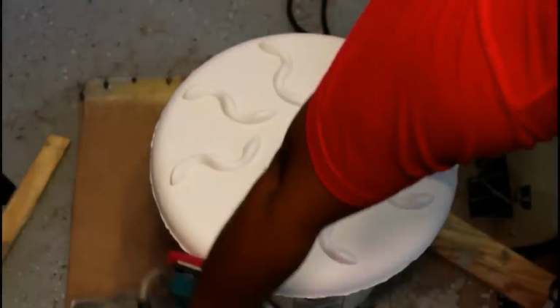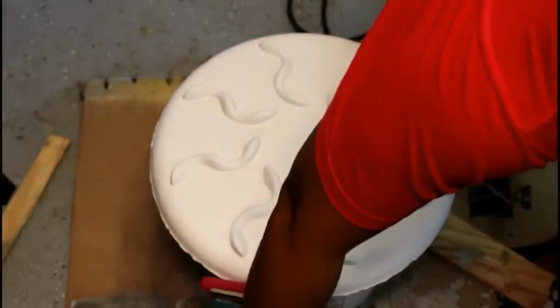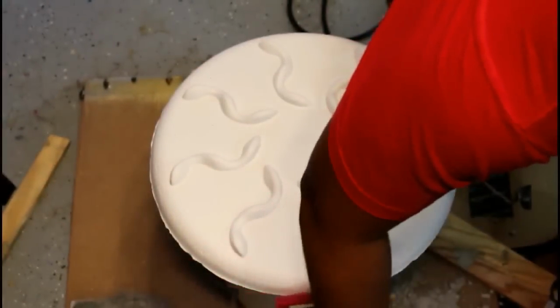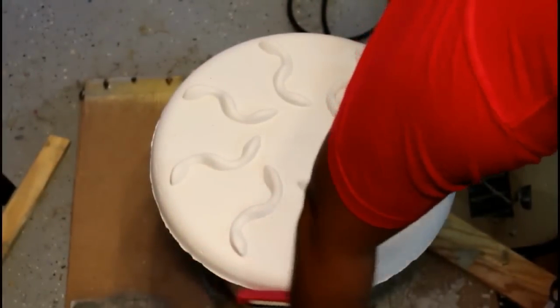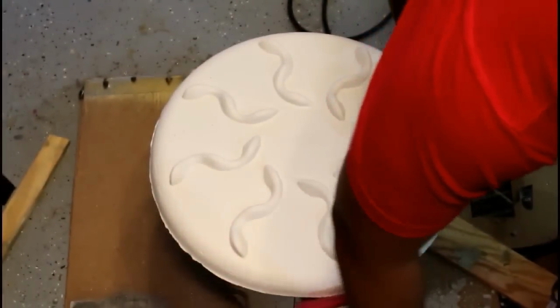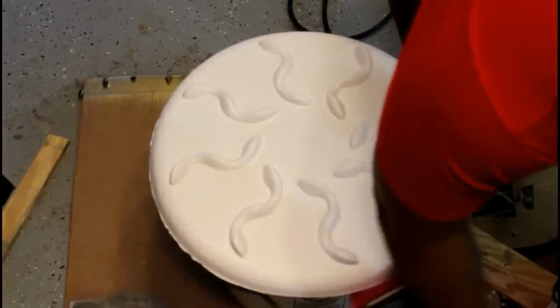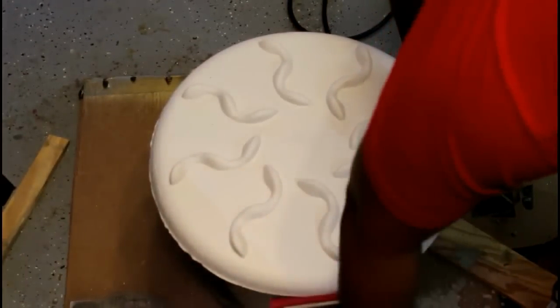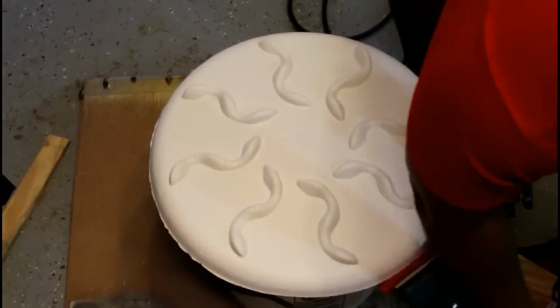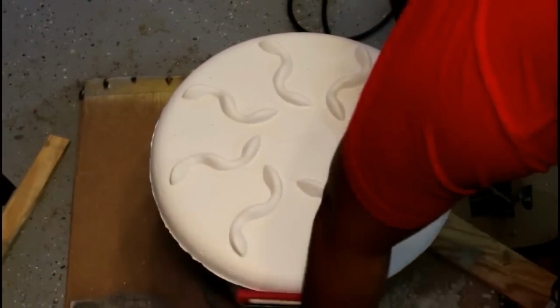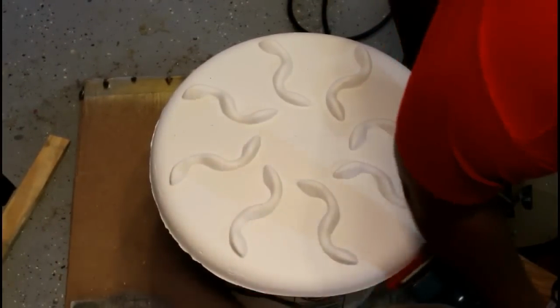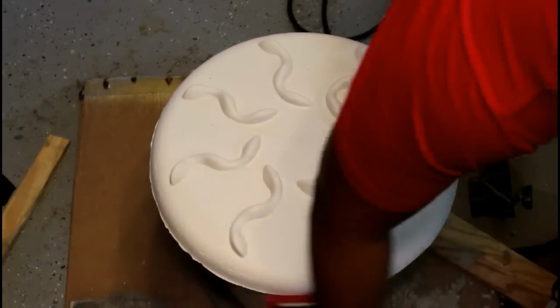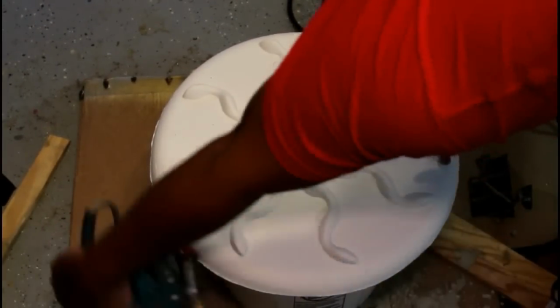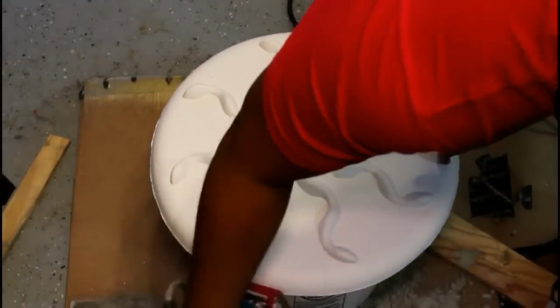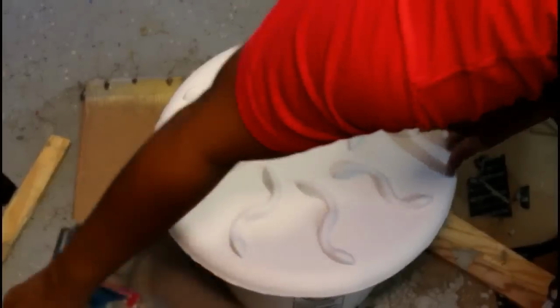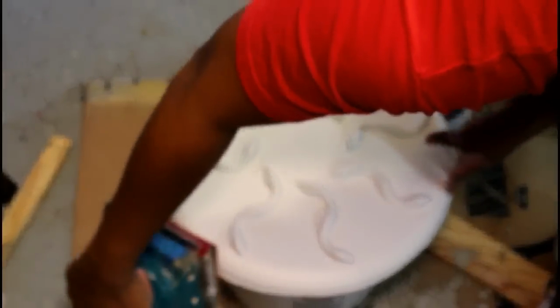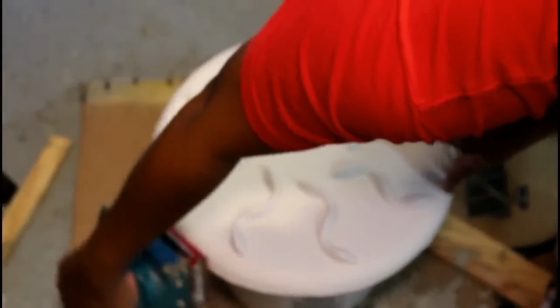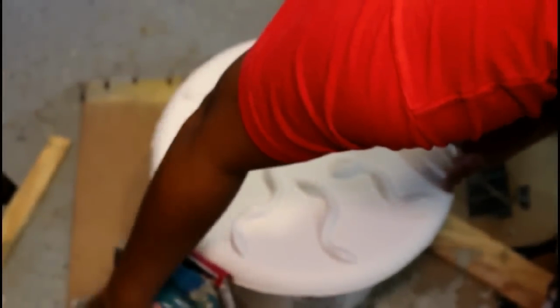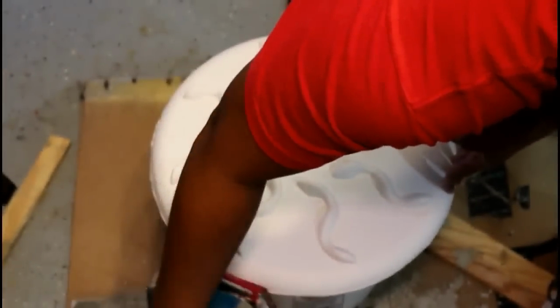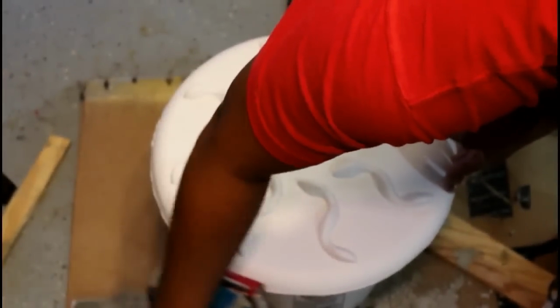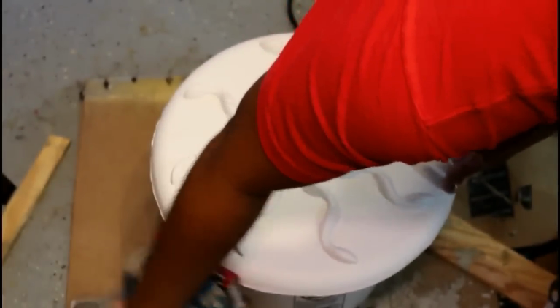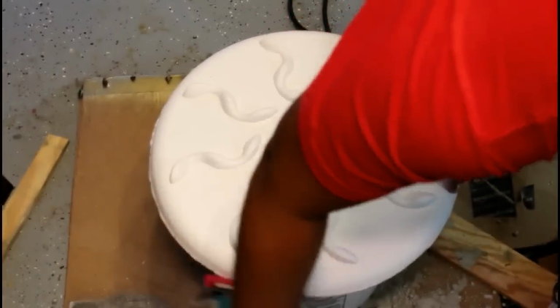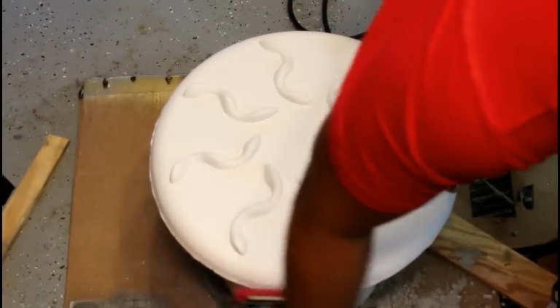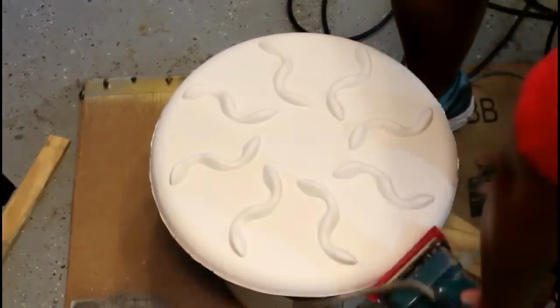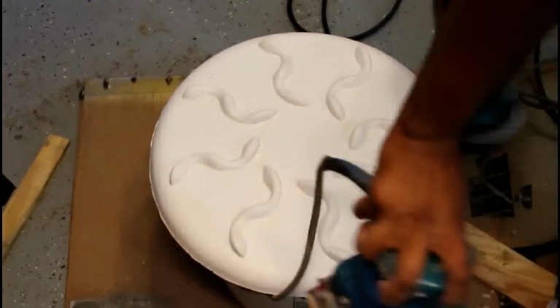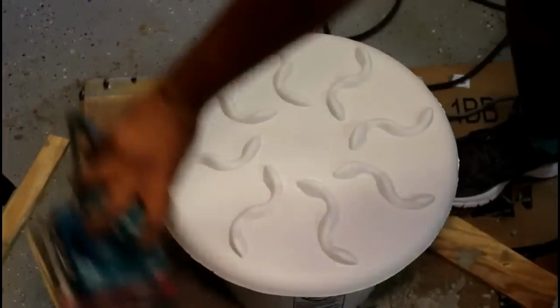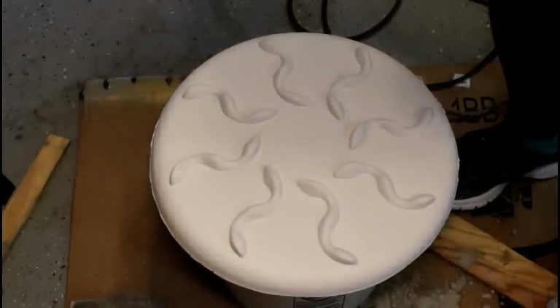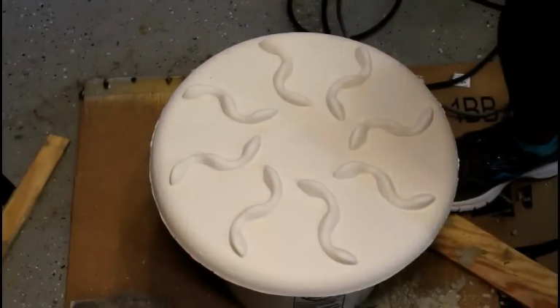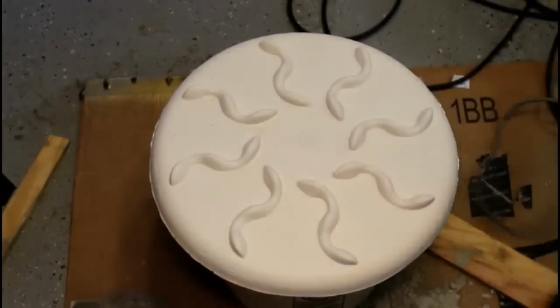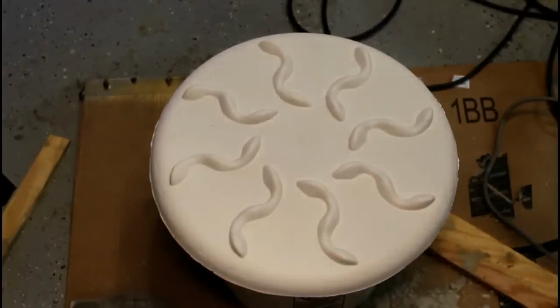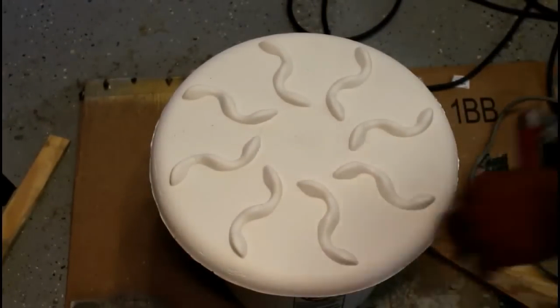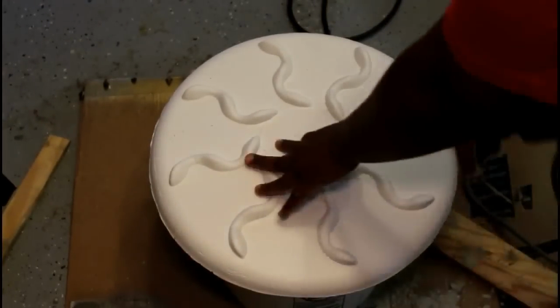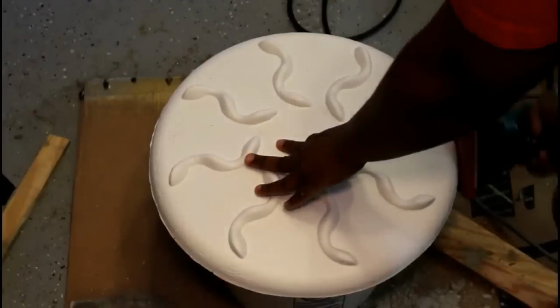Then using a light-grit sandpaper, I went over the edges to smooth out the rough concrete edges at the table base.